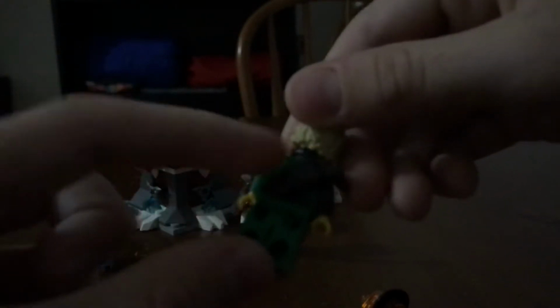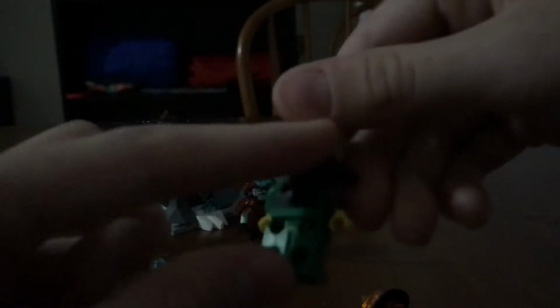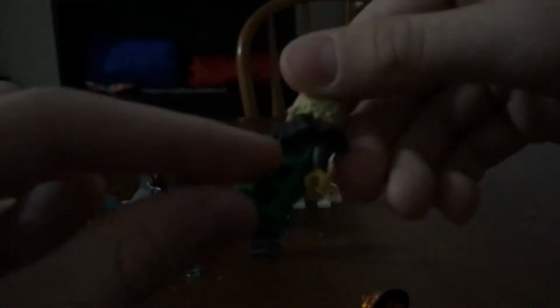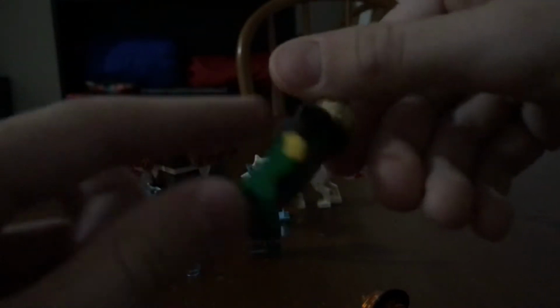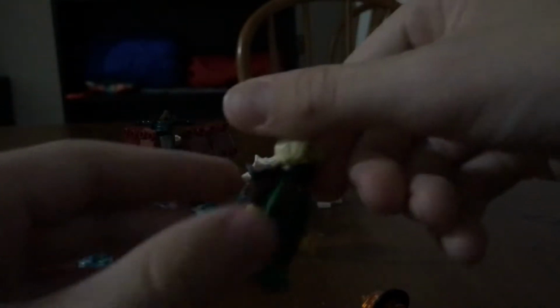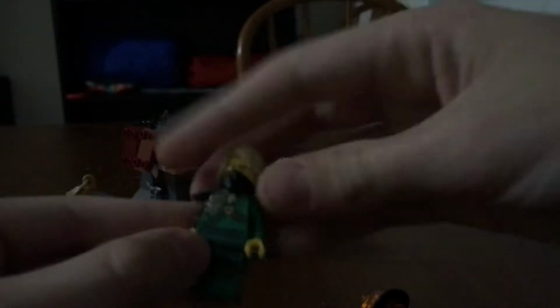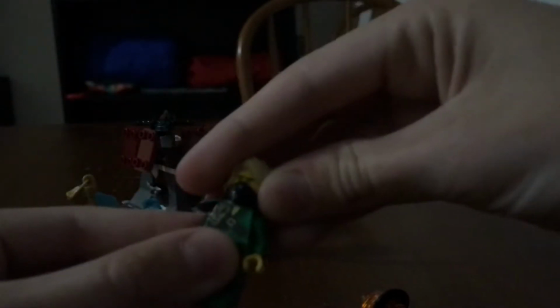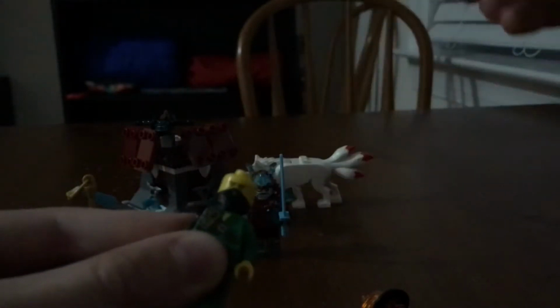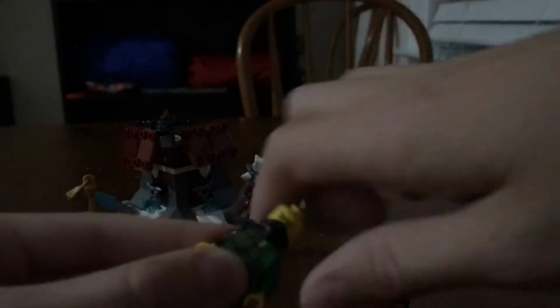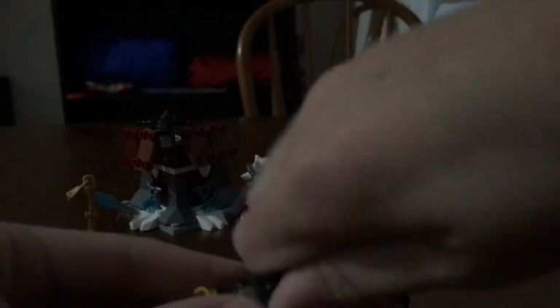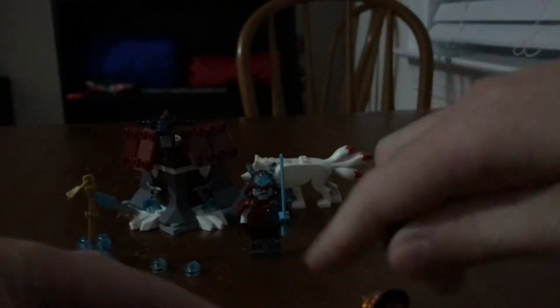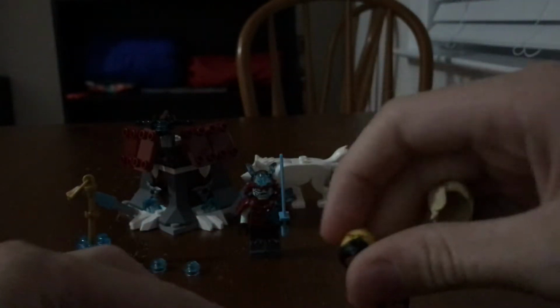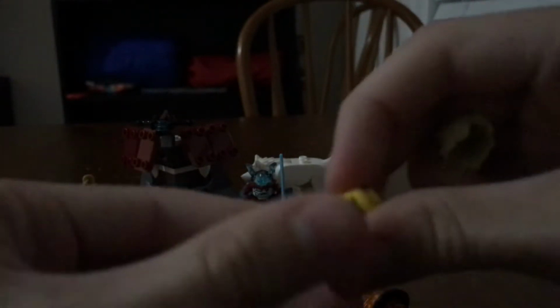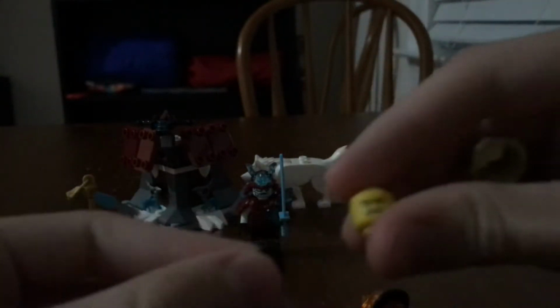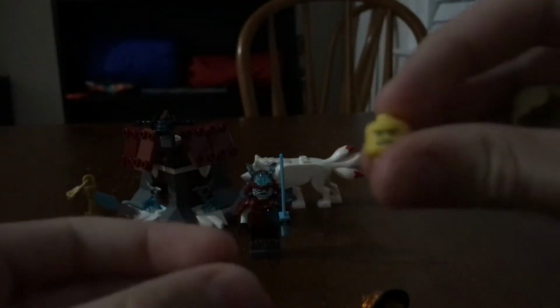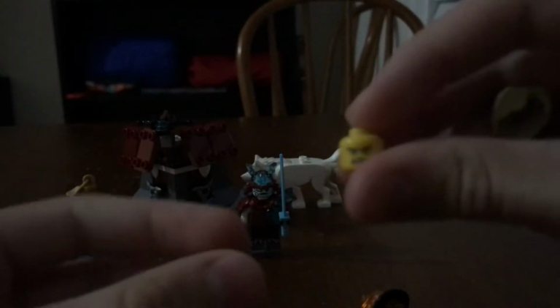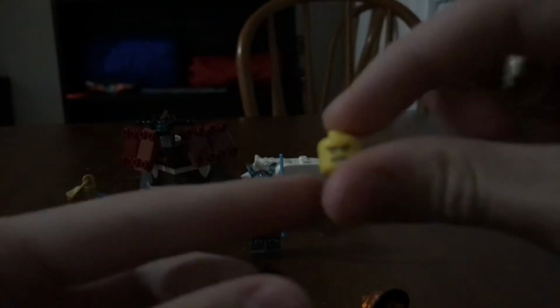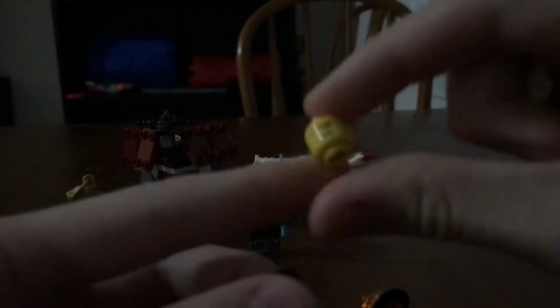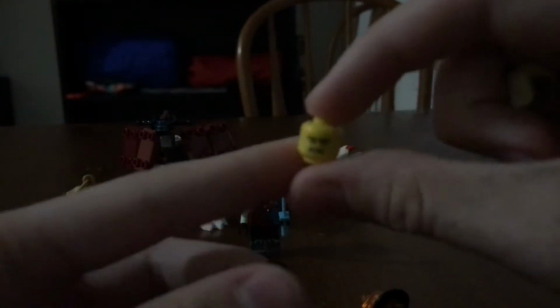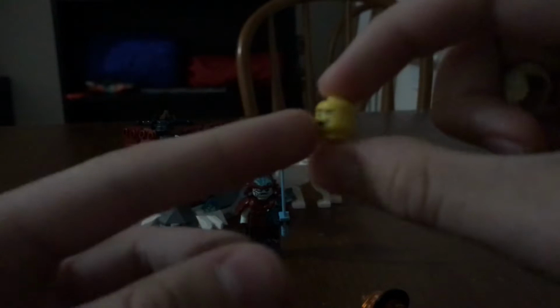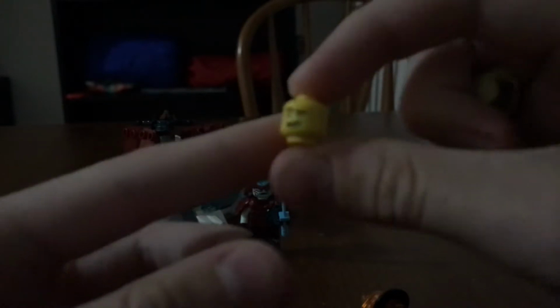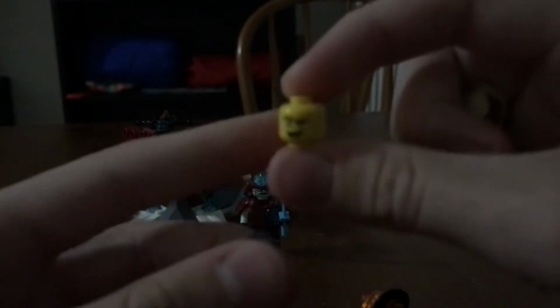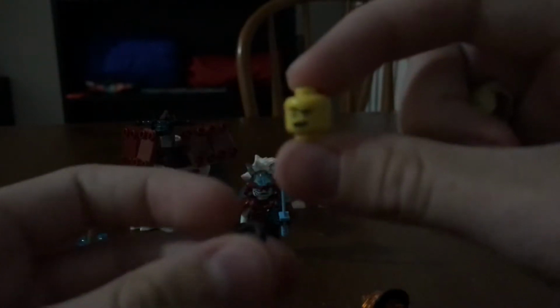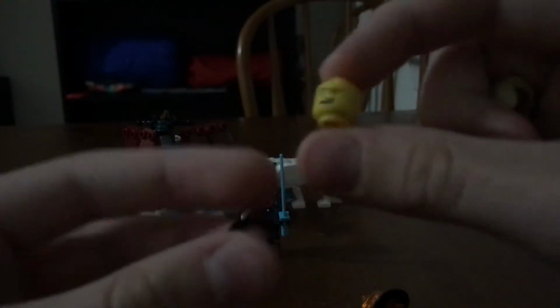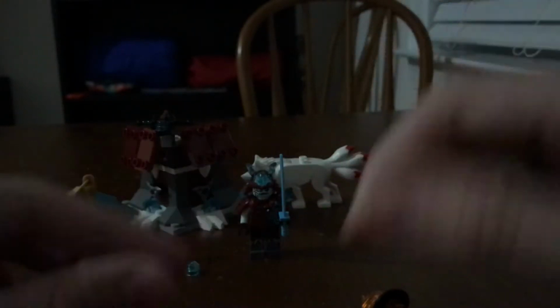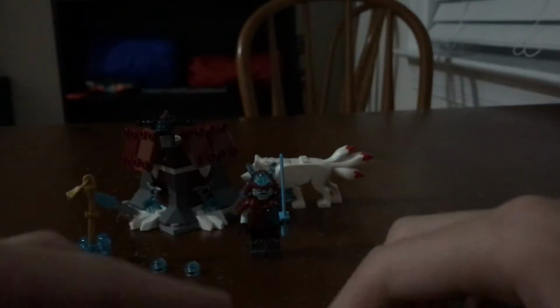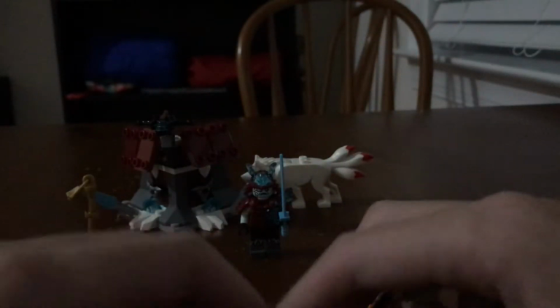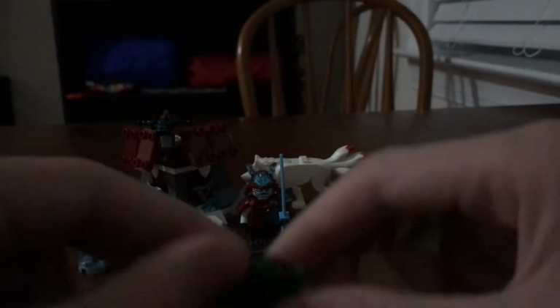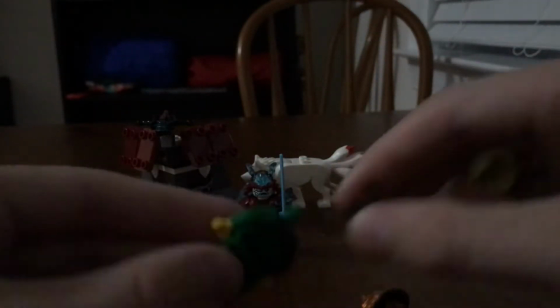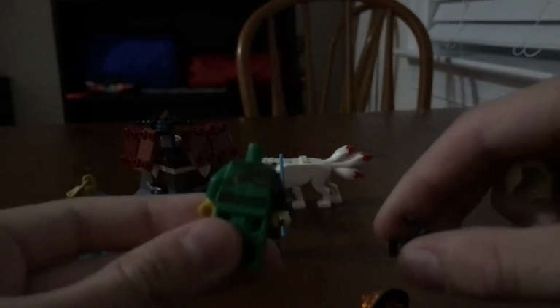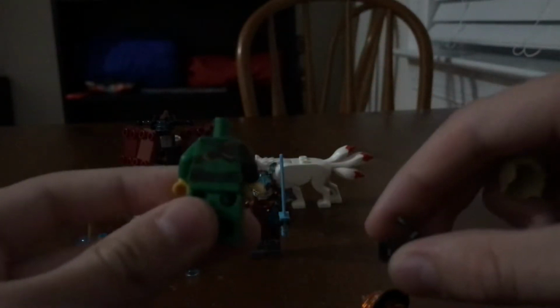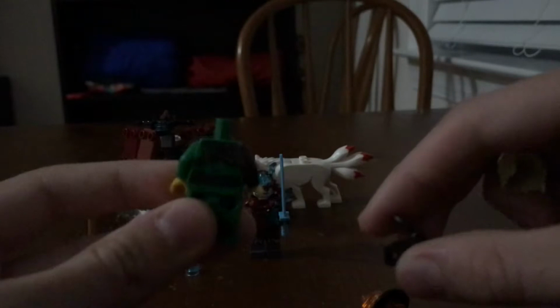And then he's got this weird thing to hold his sword. He has two face prints — I'll show you those. This is the one I had on, and here's the other one where he's smiling. And then here is the back printing.